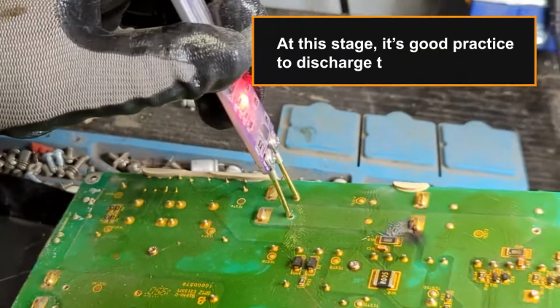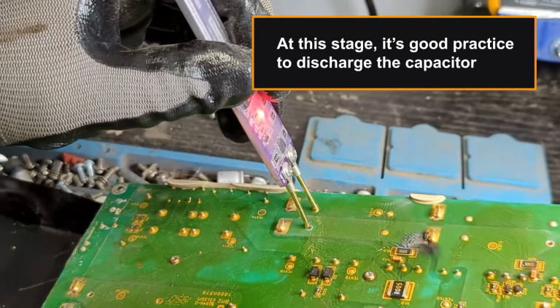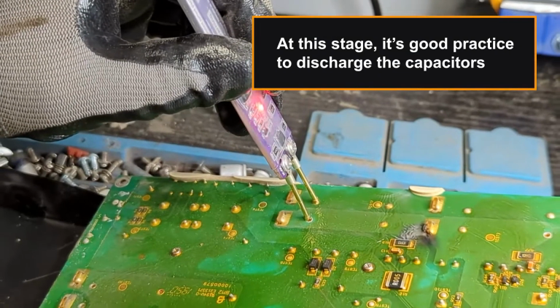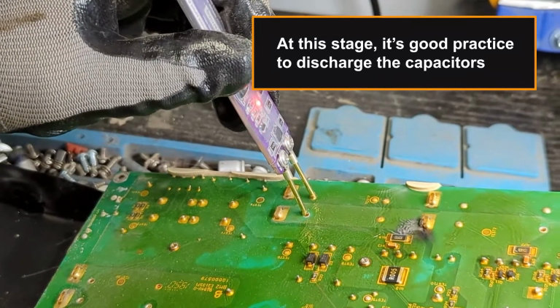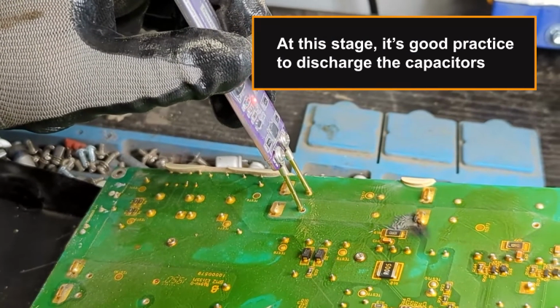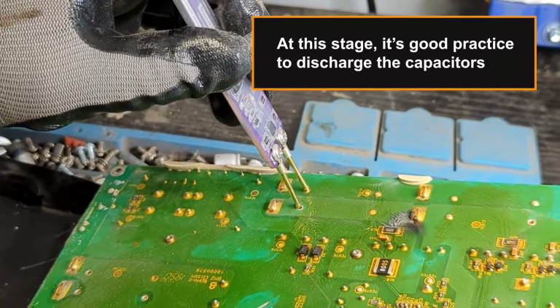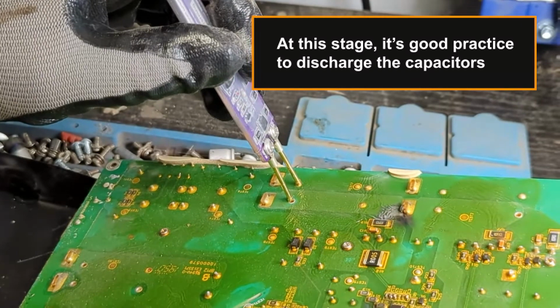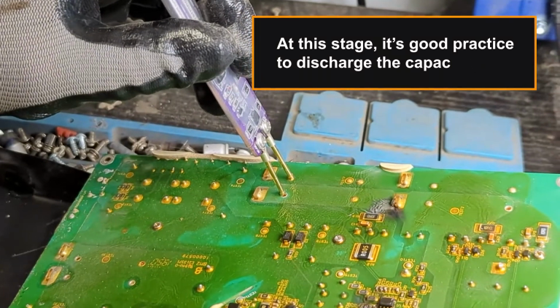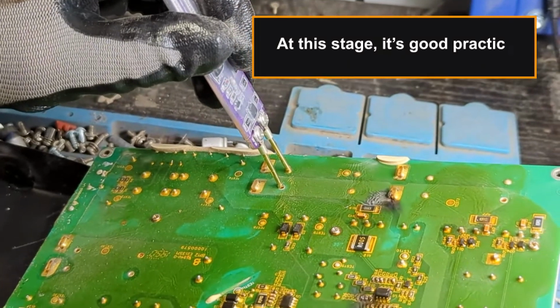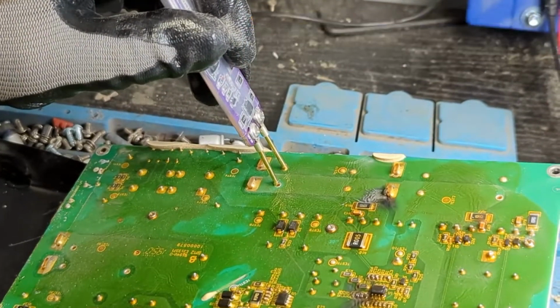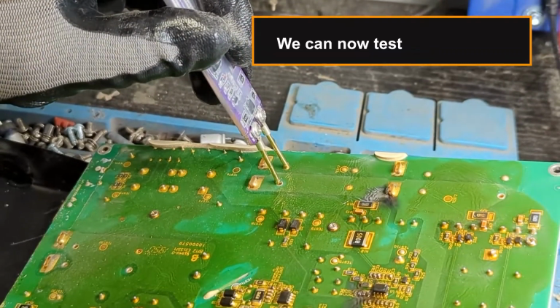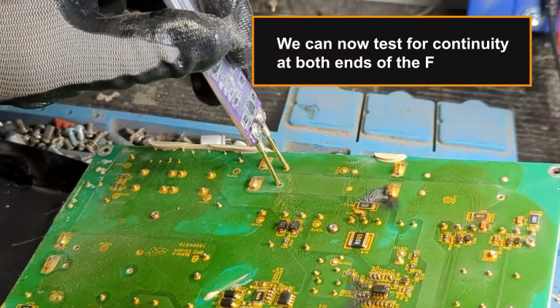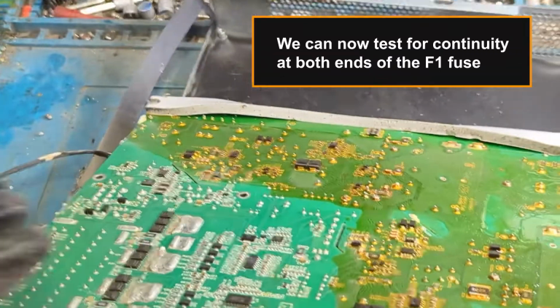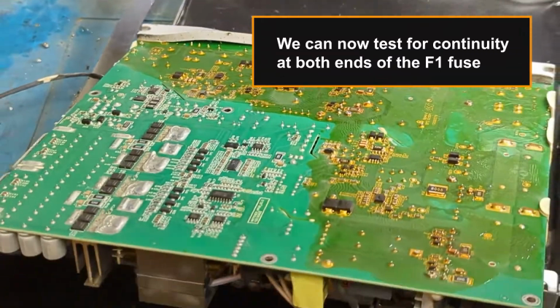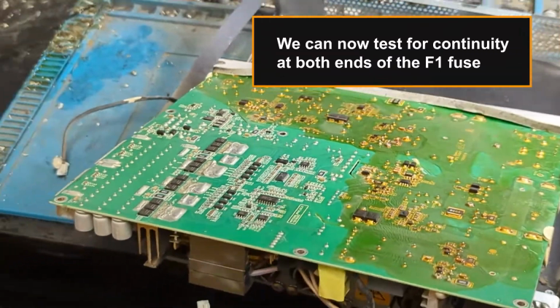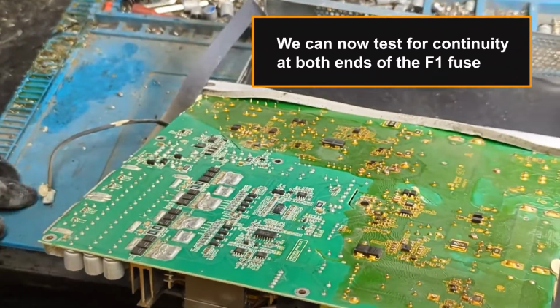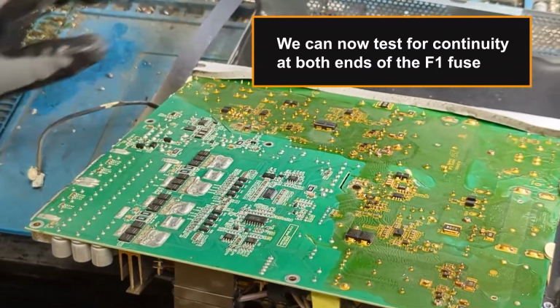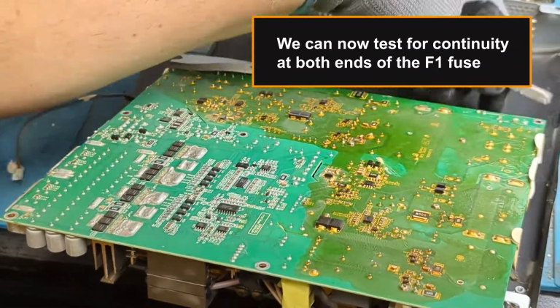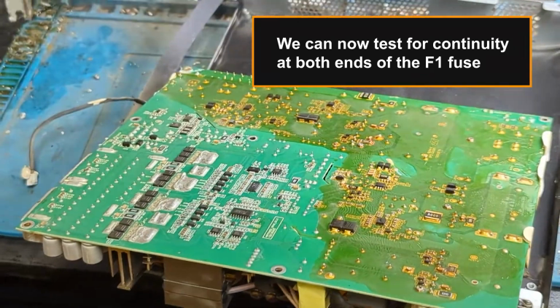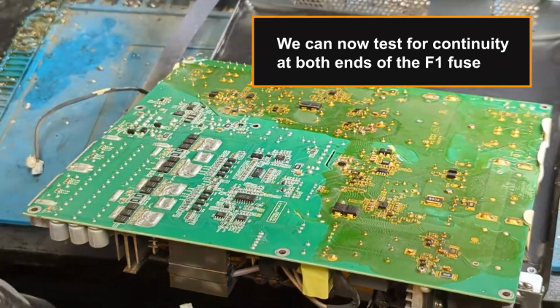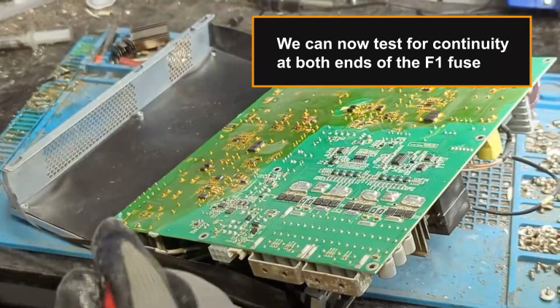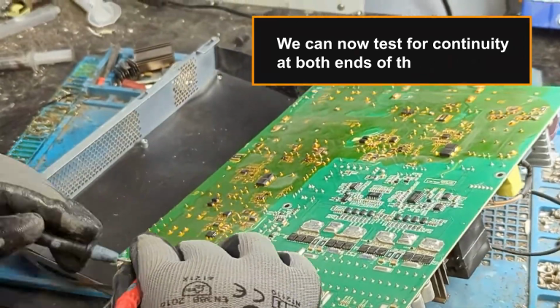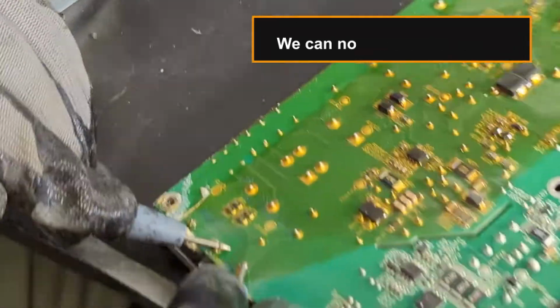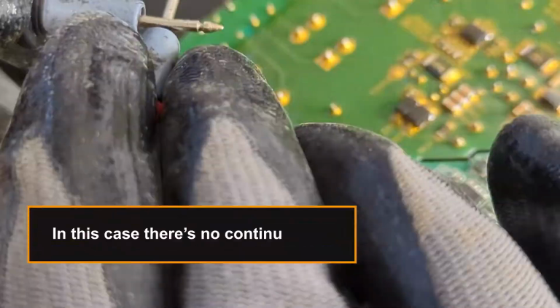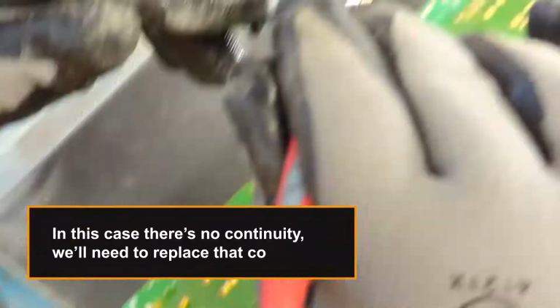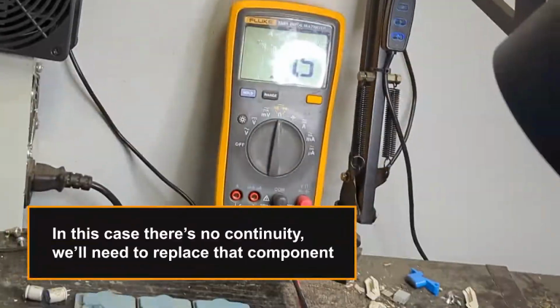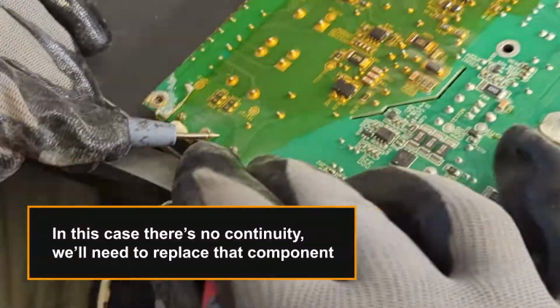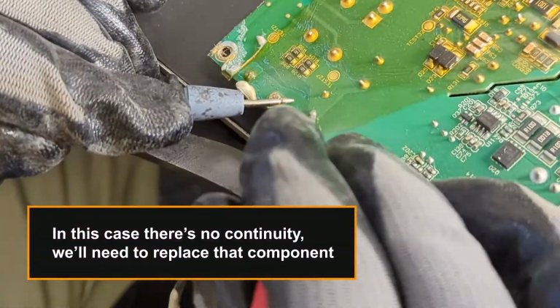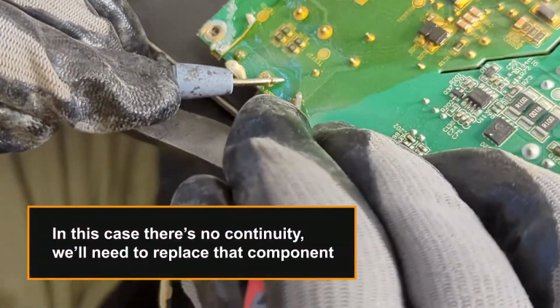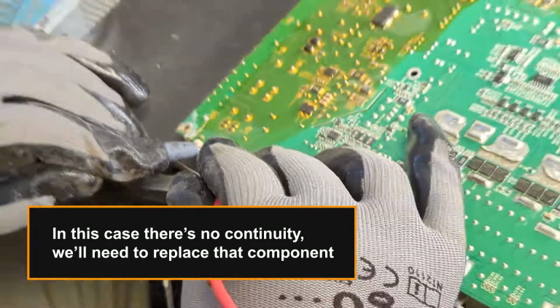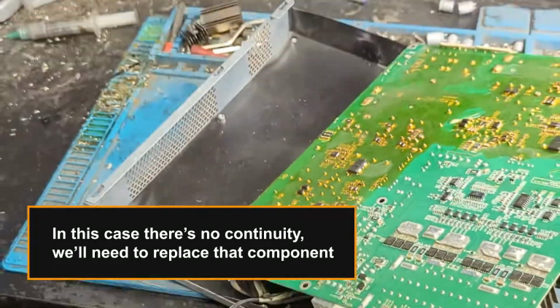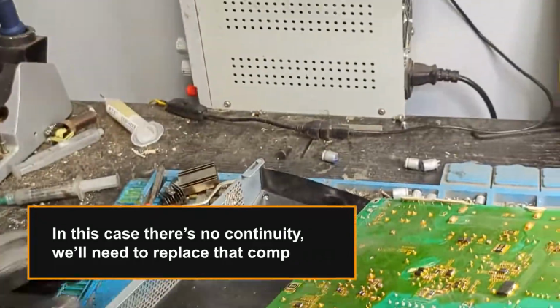We can now flip the board over and have a look at the fuses. At this stage, it's good practice to discharge the capacitors. We can now test for continuity at both ends of the F1 fuse. In this case, there's no continuity — we'll need to replace that component.